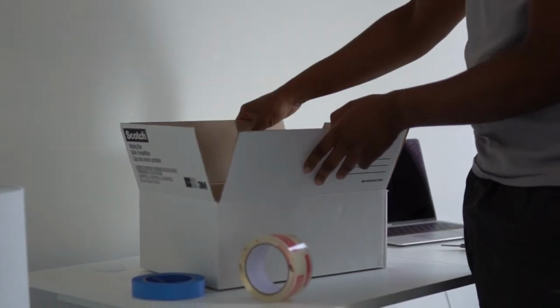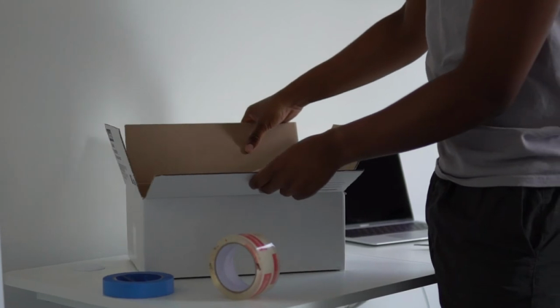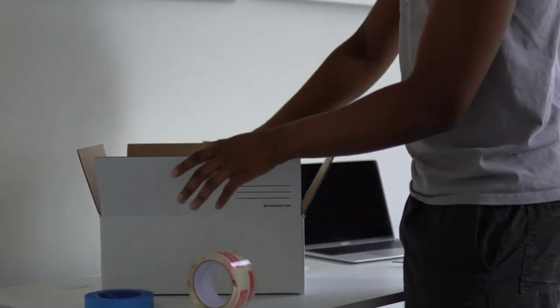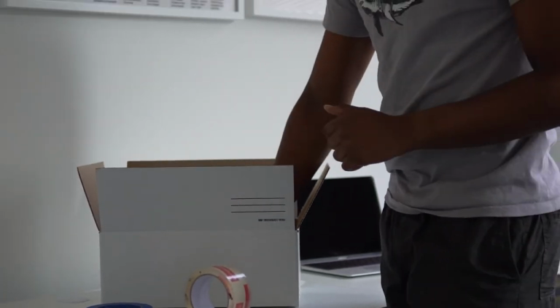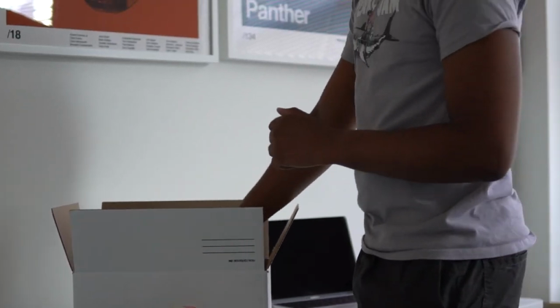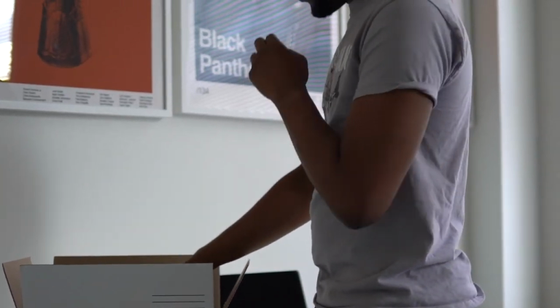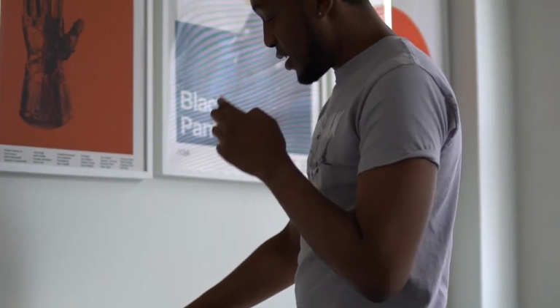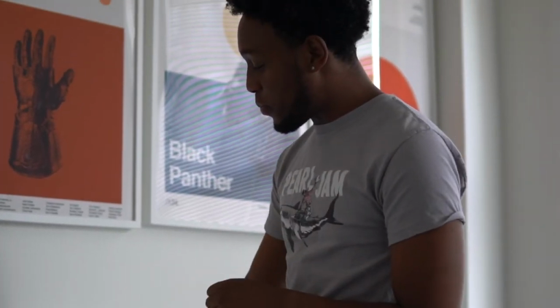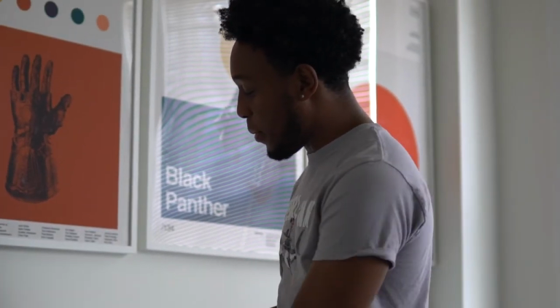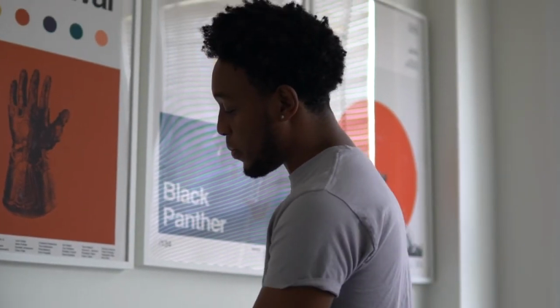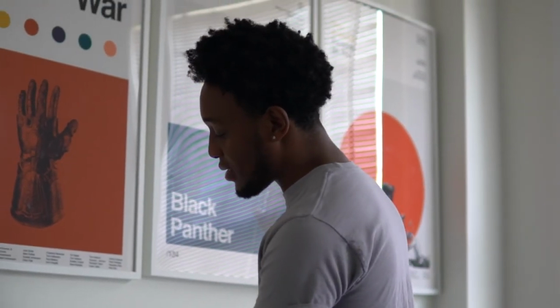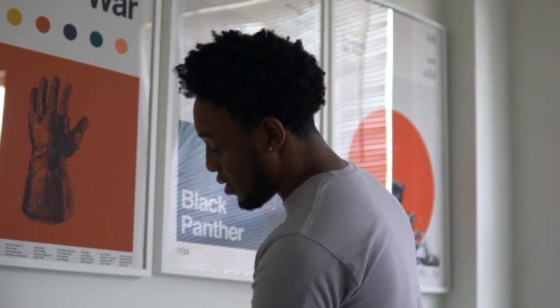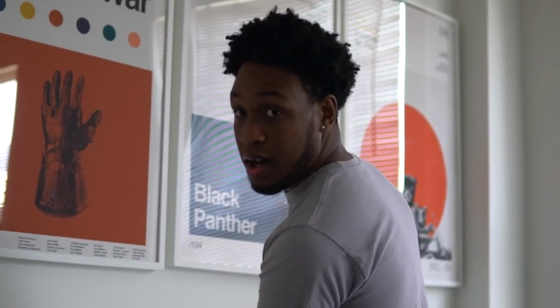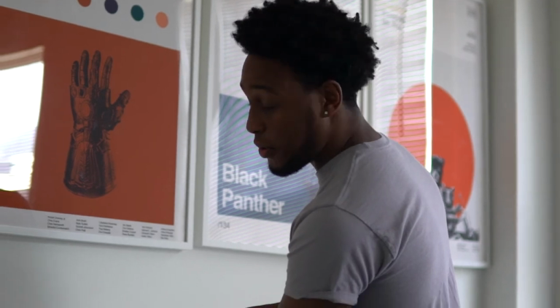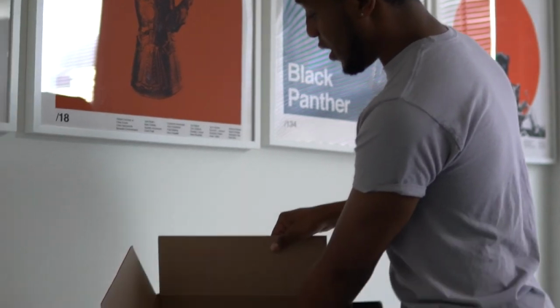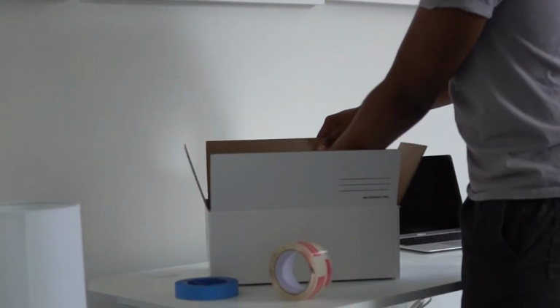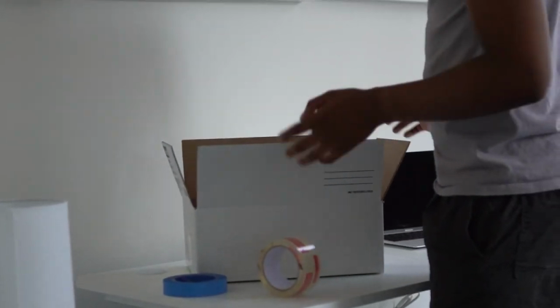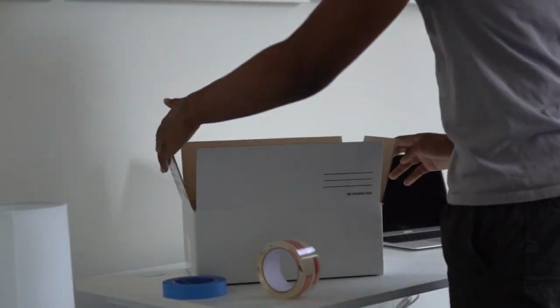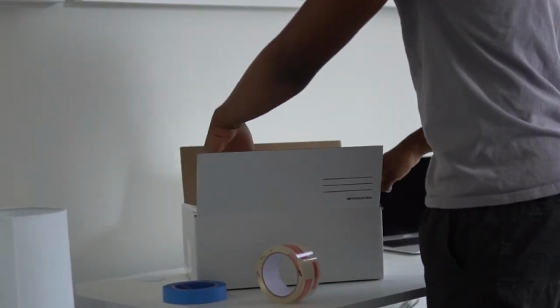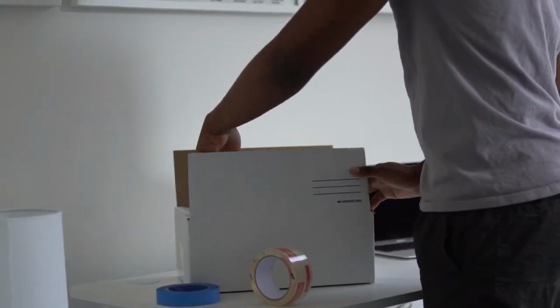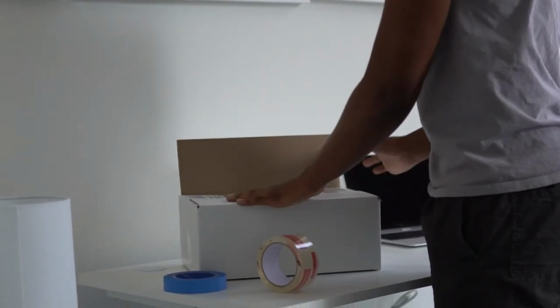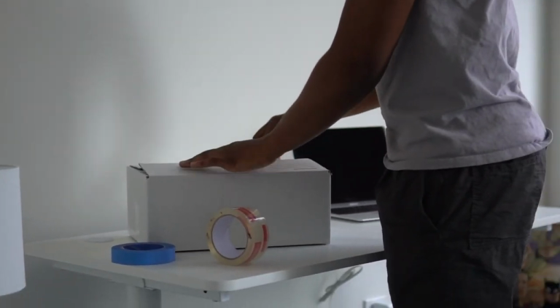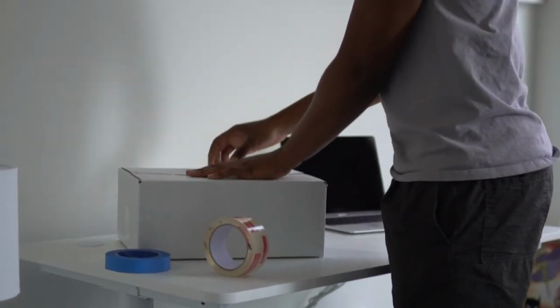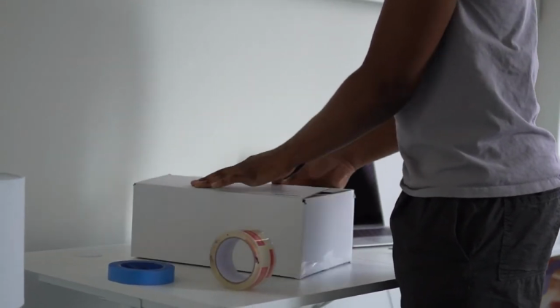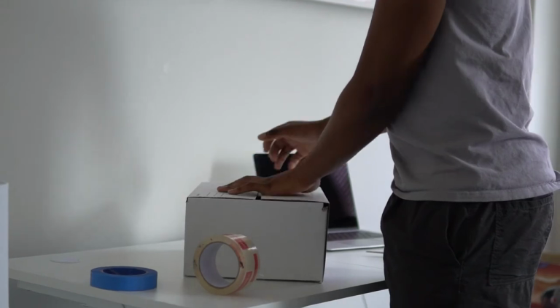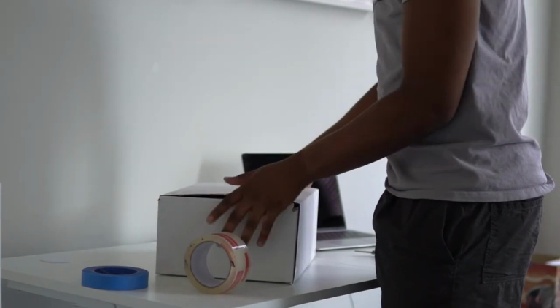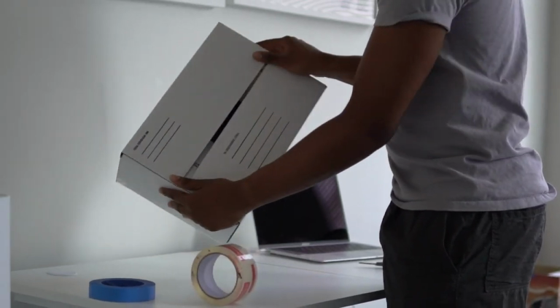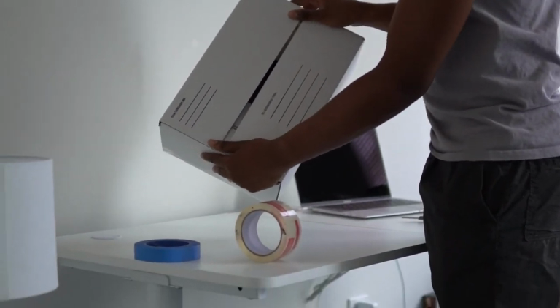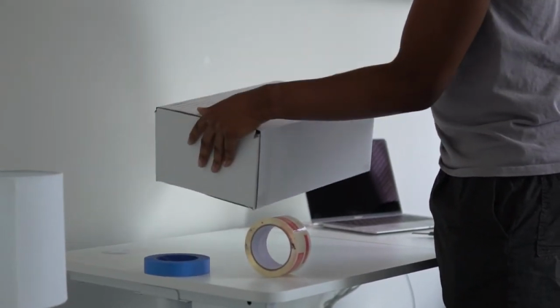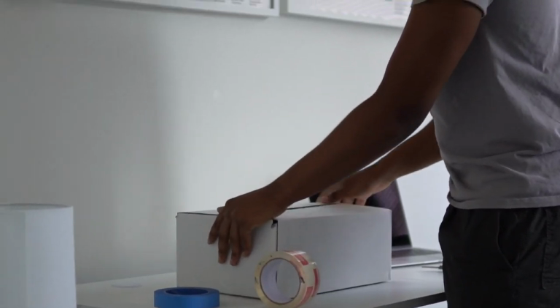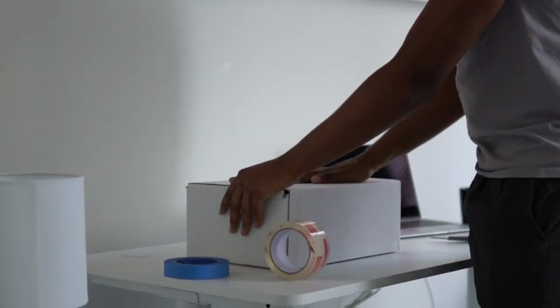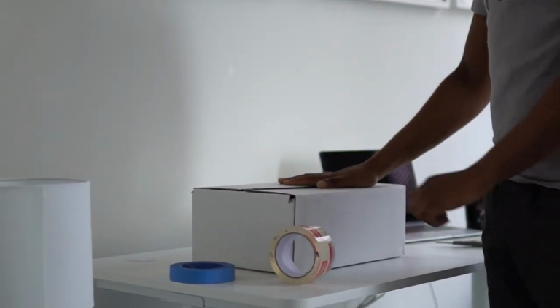This is the step that I cannot do here because I don't have the printer — I'm going to put the packing slip on top here. After that, I would close the box and put my shipping label on here. All set.